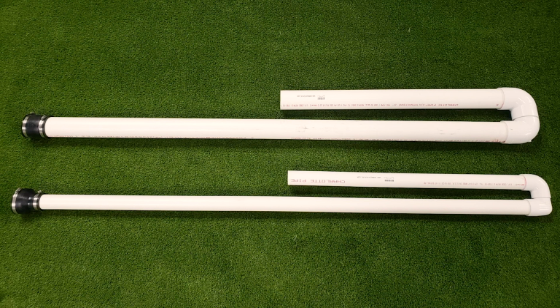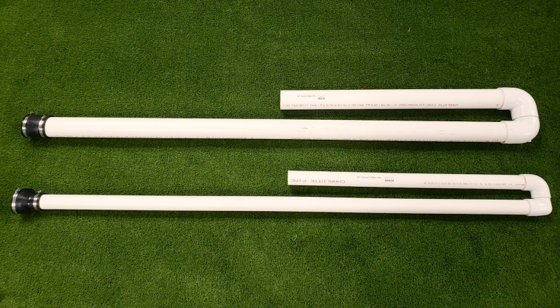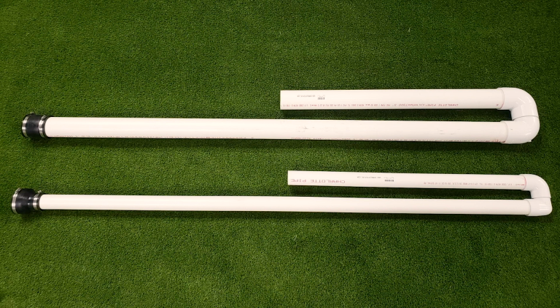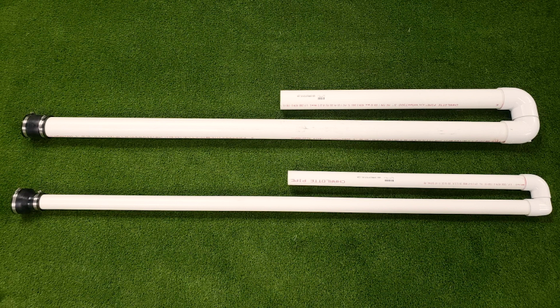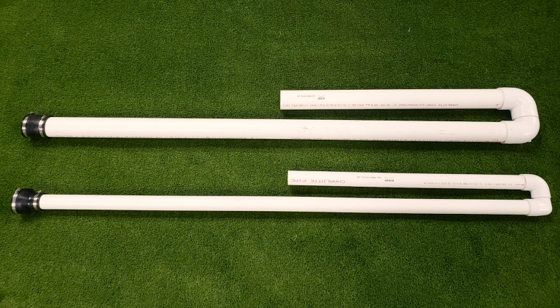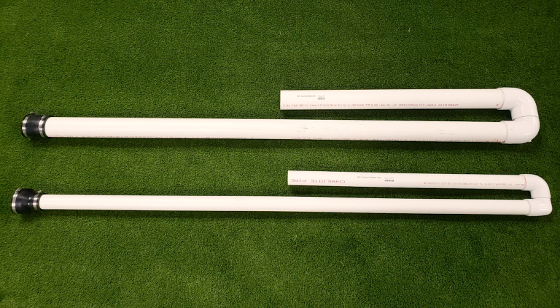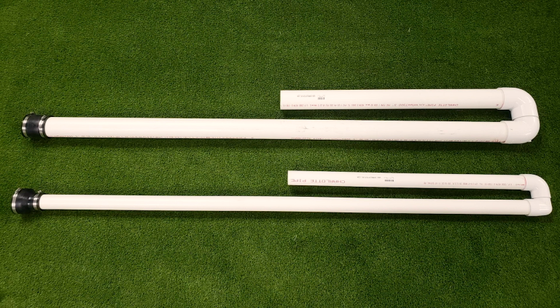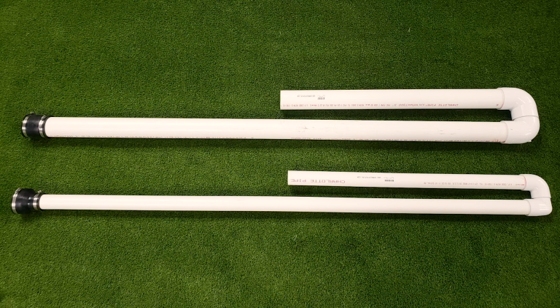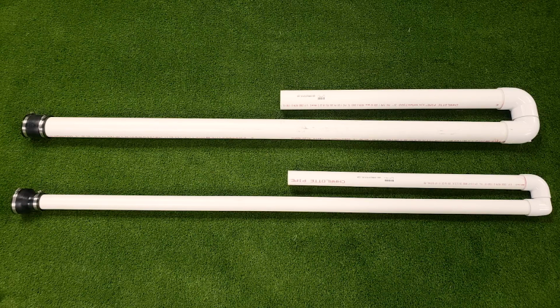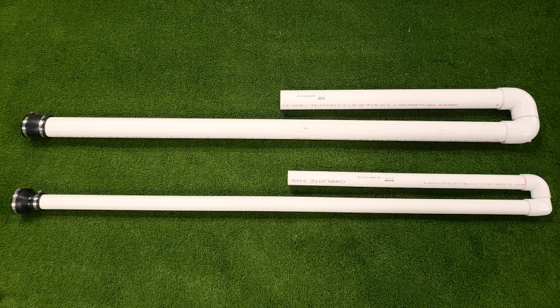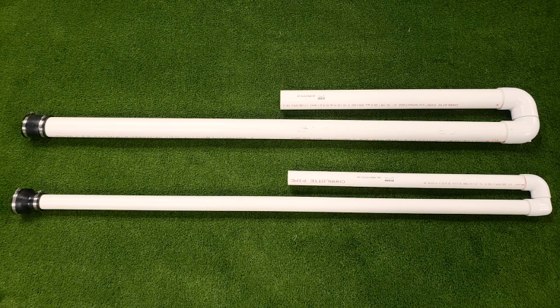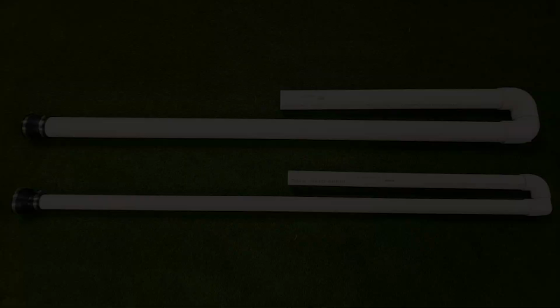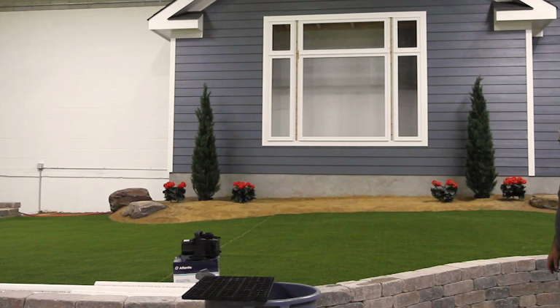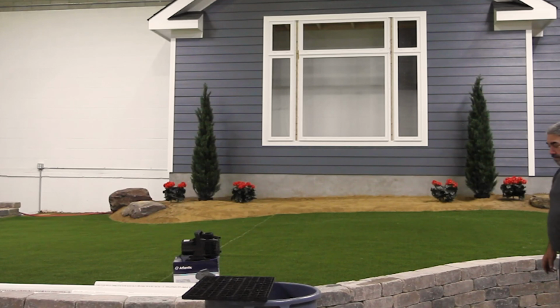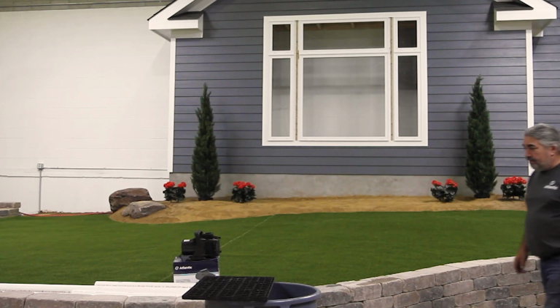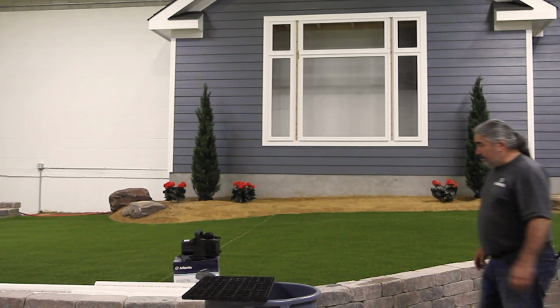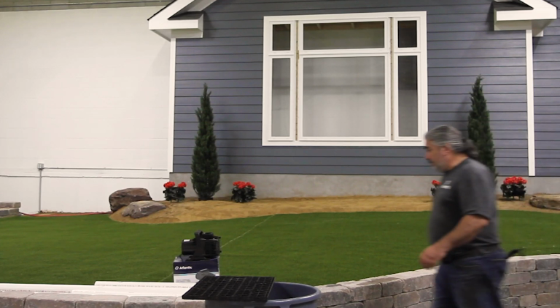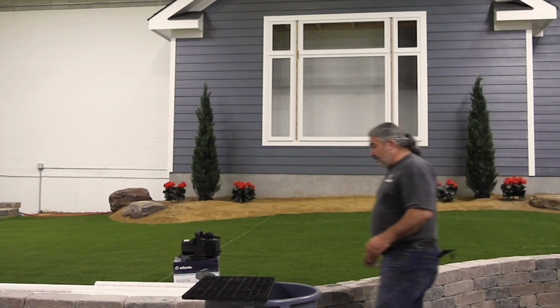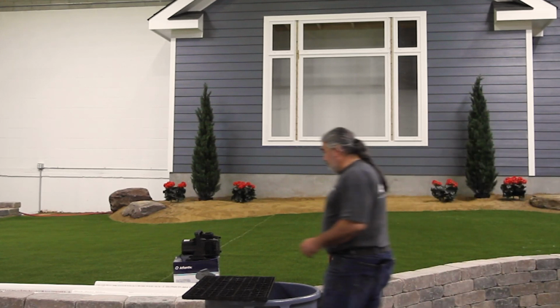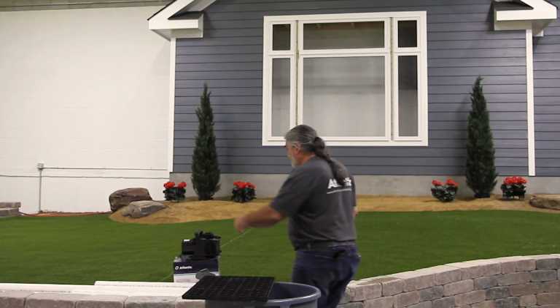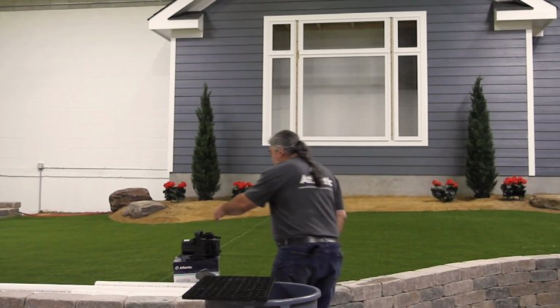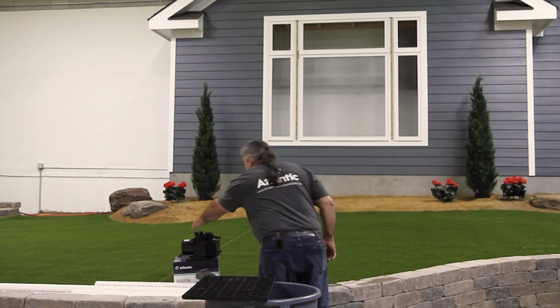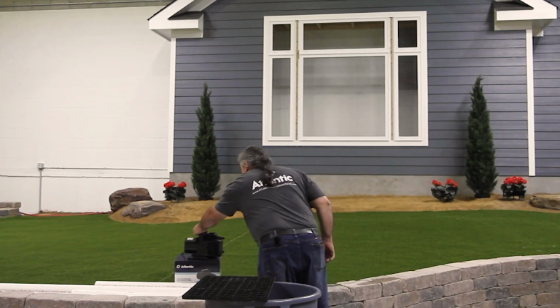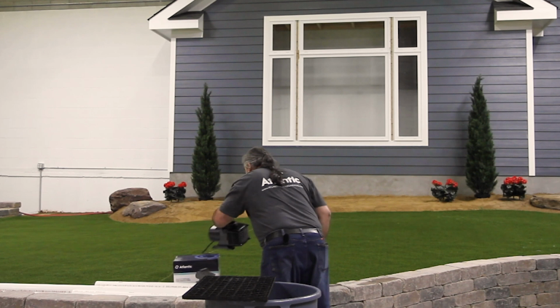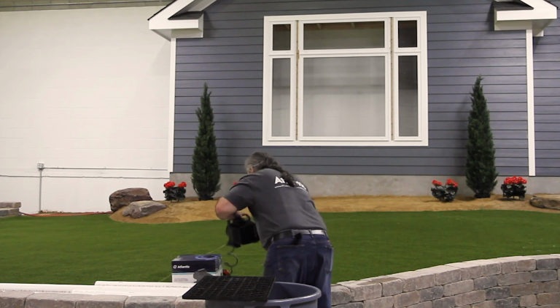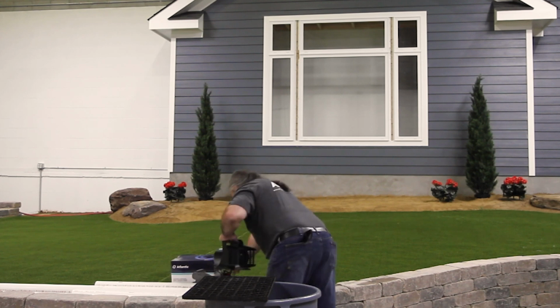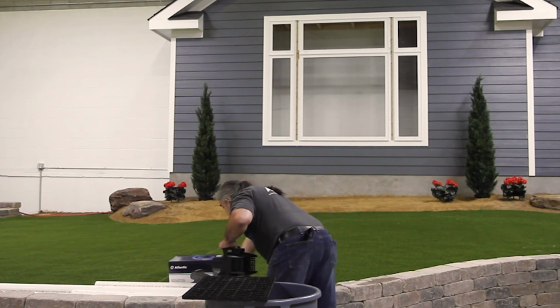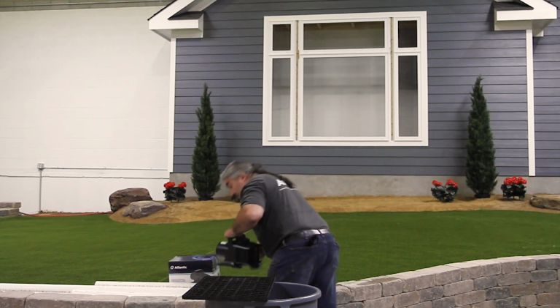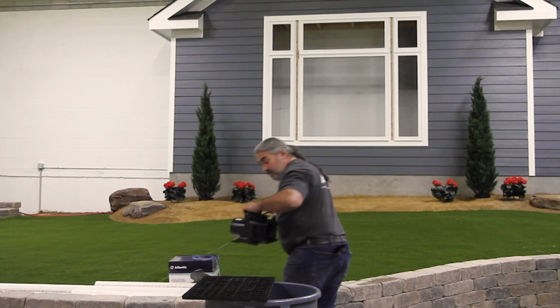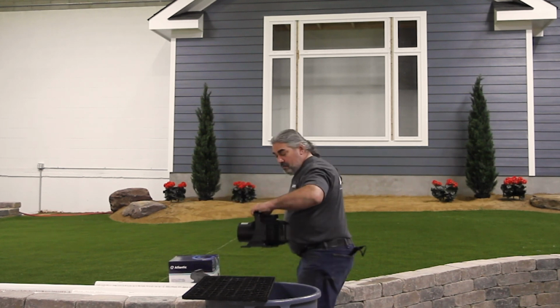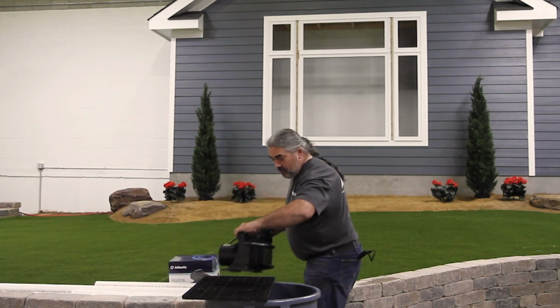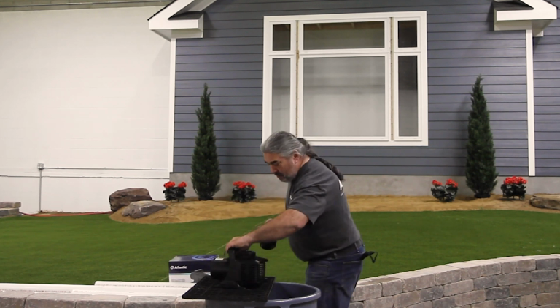To demonstrate, we've taken two 10-foot lengths of pipe — one 2 inches in diameter, the other 3 inches. We made two equal-length returns, each with two elbows and a rubber coupling.